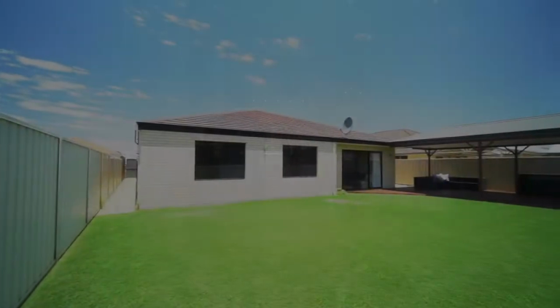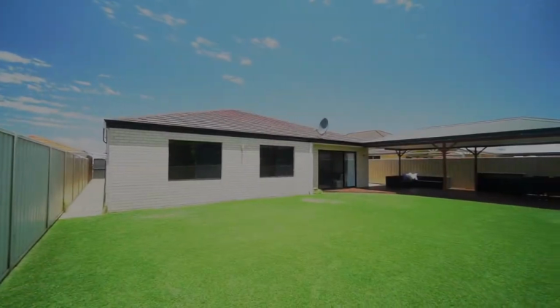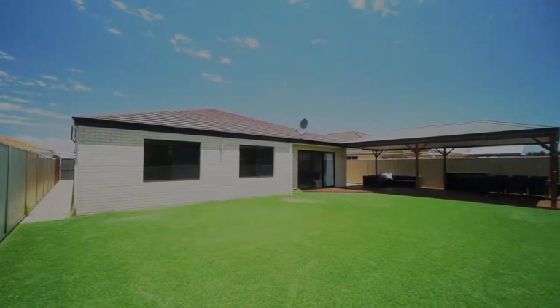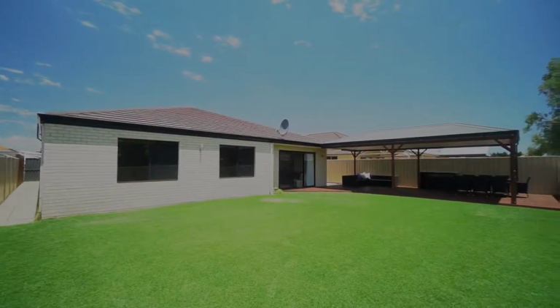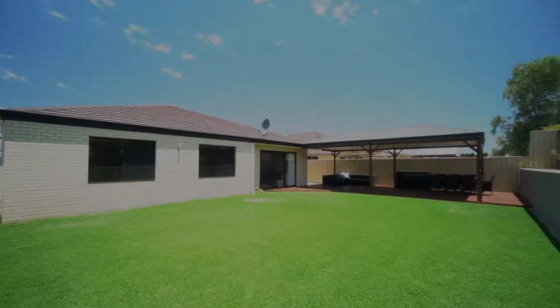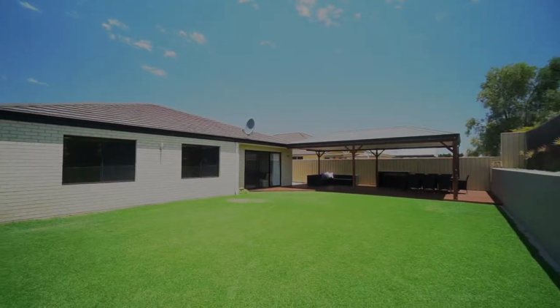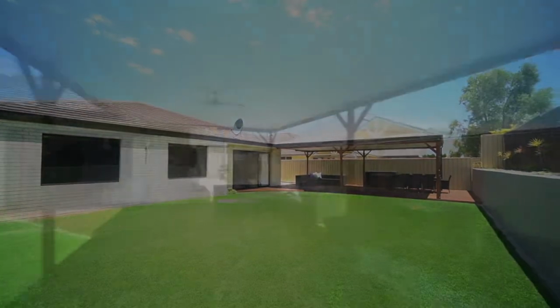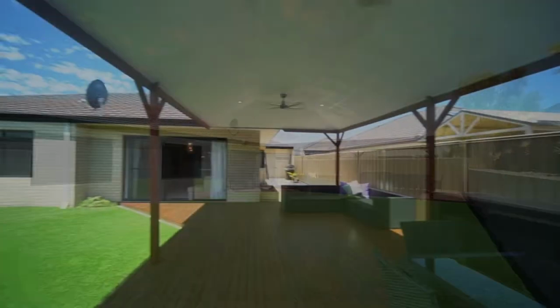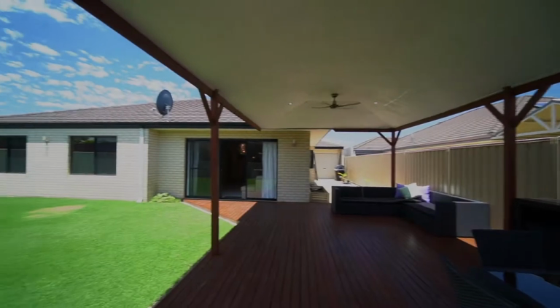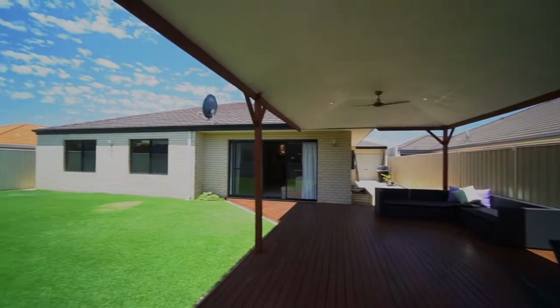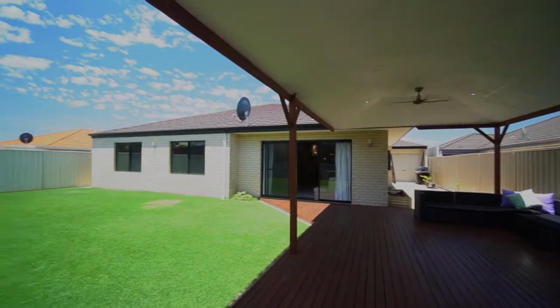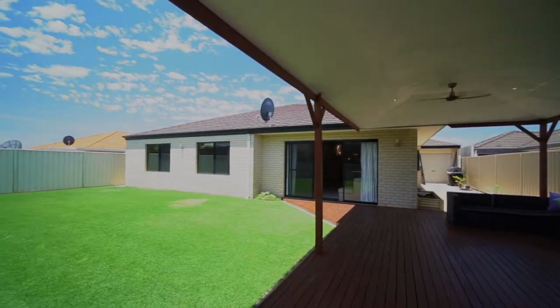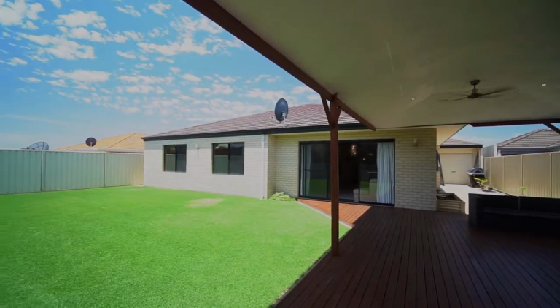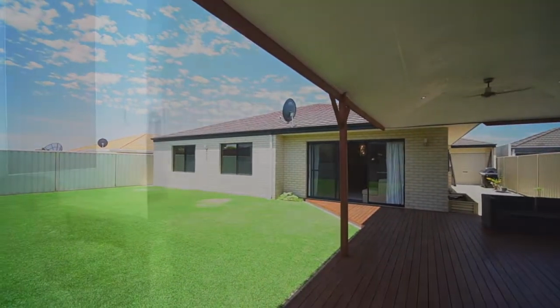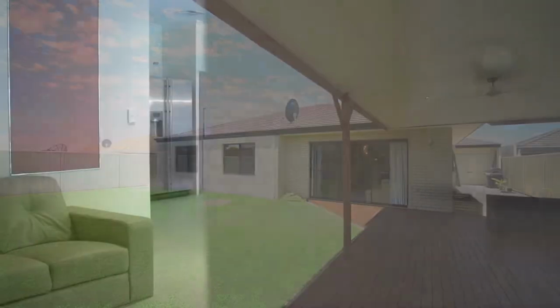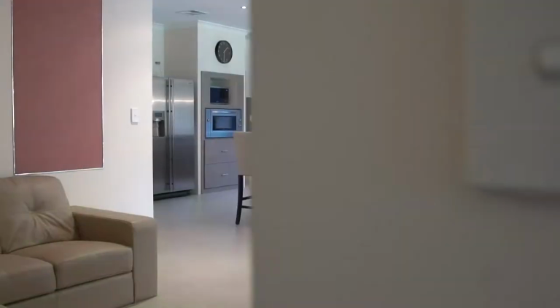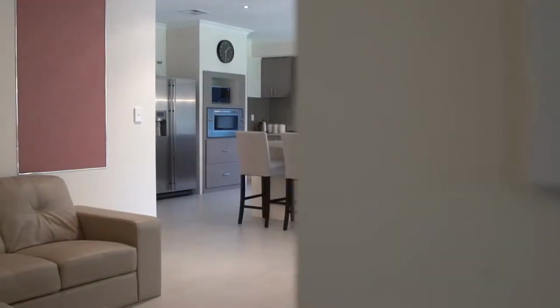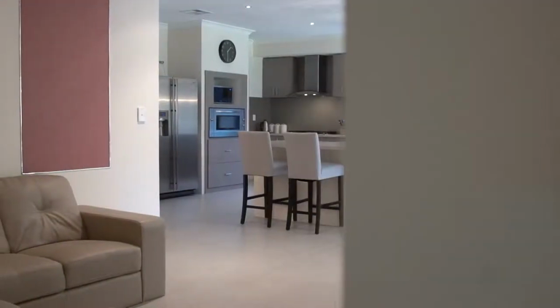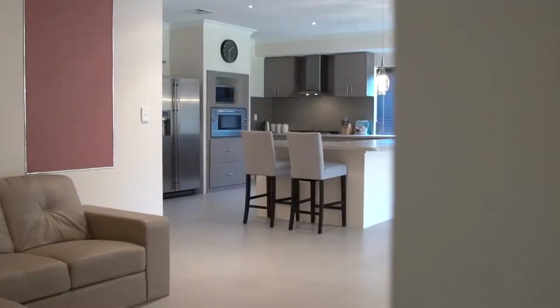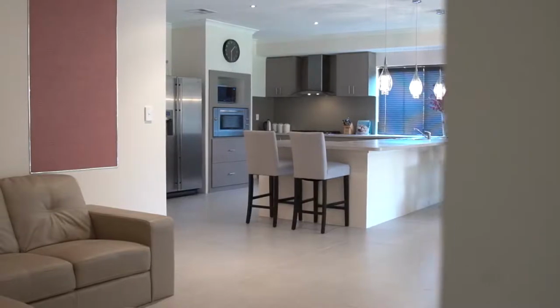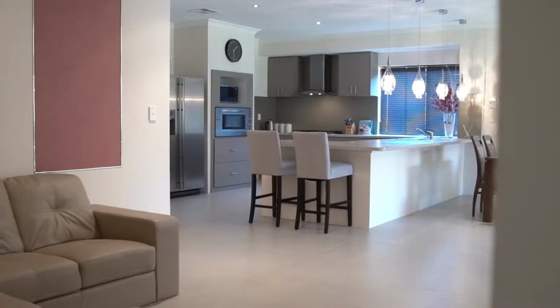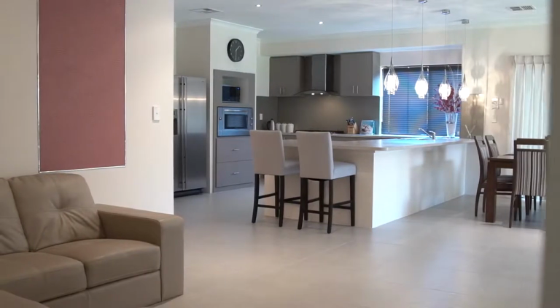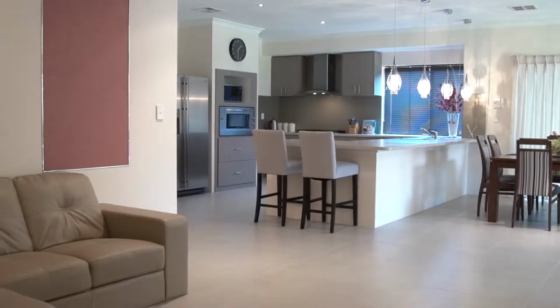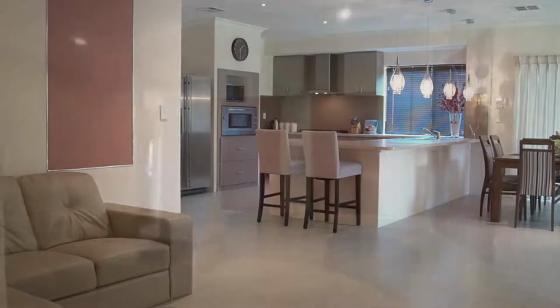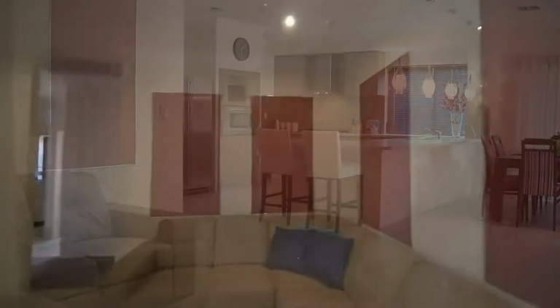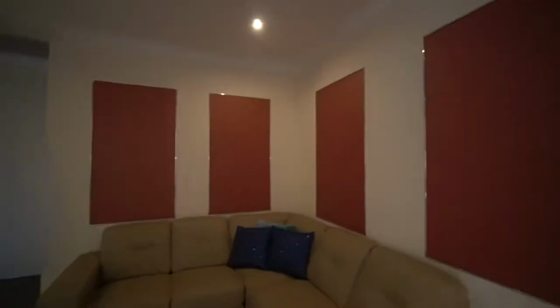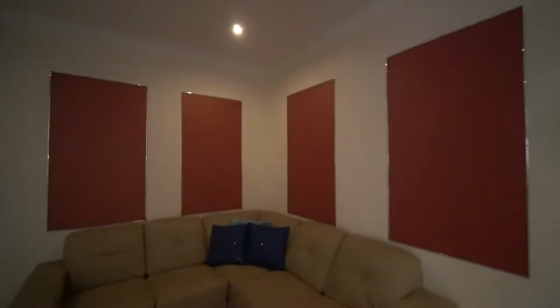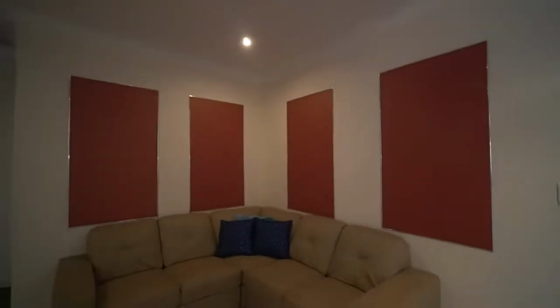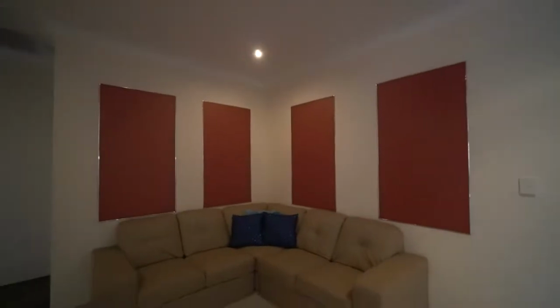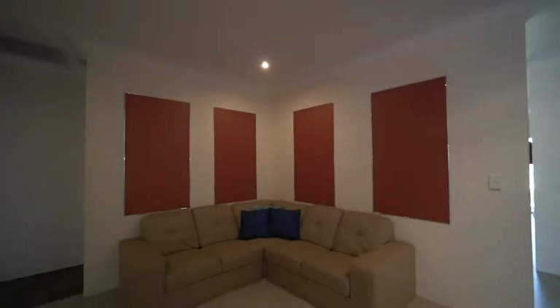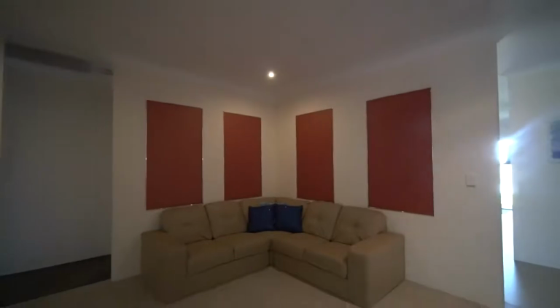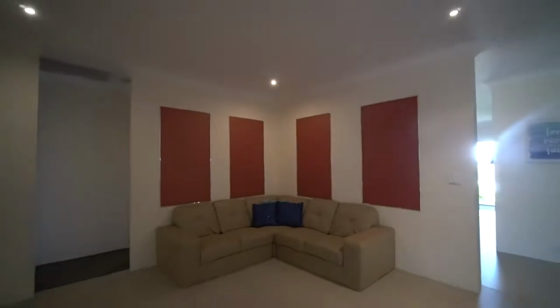Set on a family-sized 619 square meter block, and with 225 square meters of living space, the floor plan flows easily for comfortable family living.